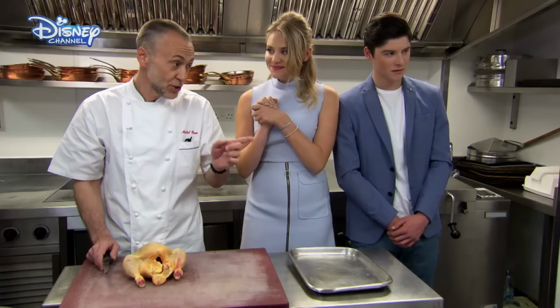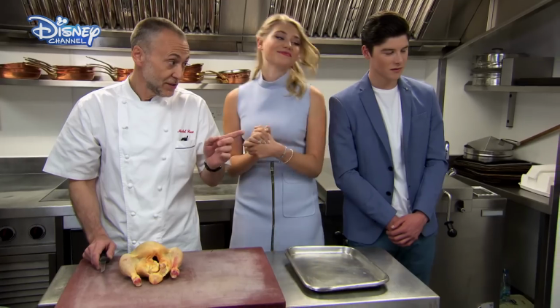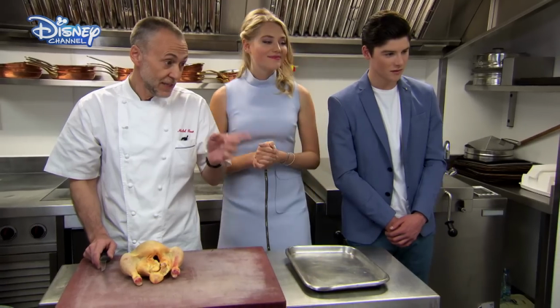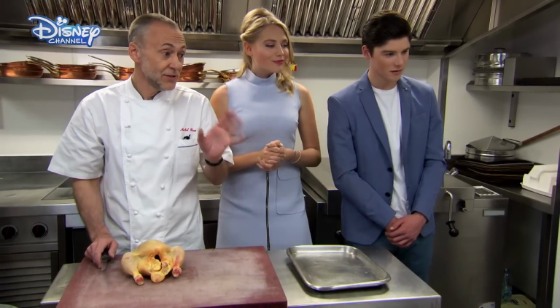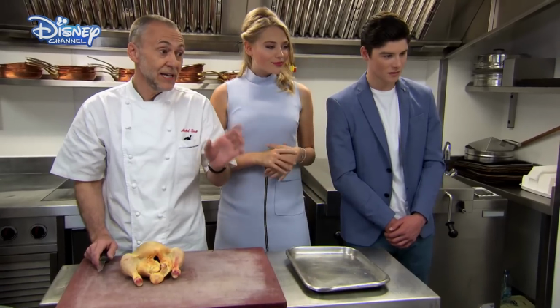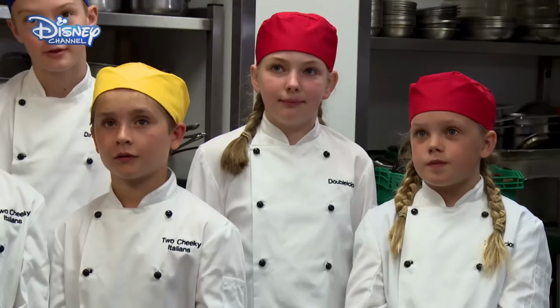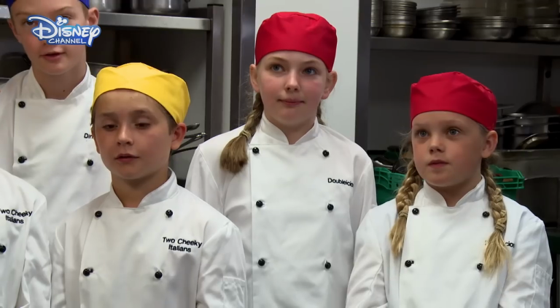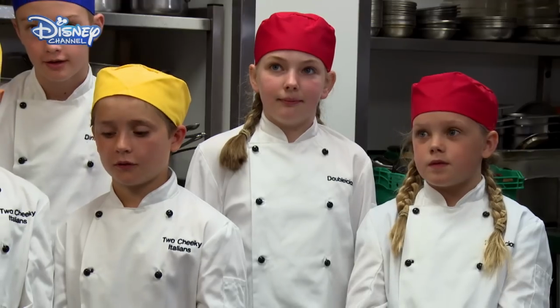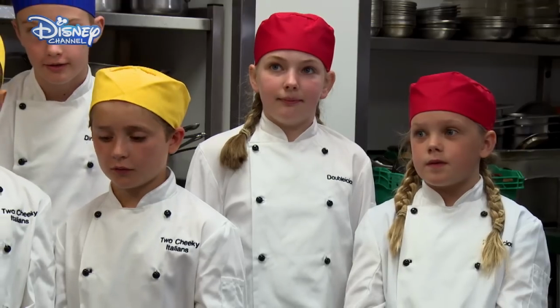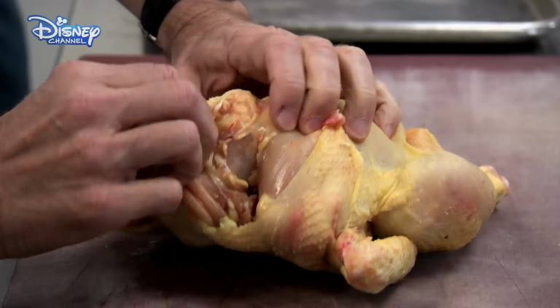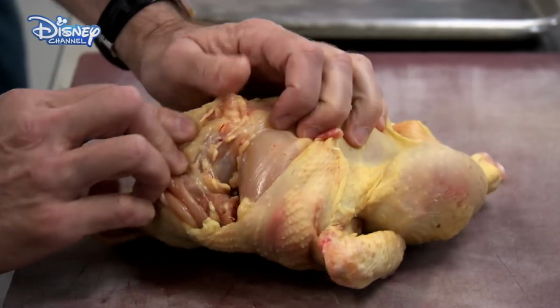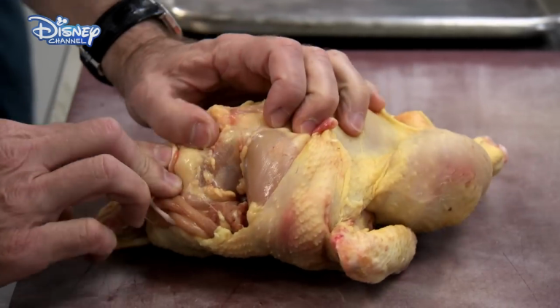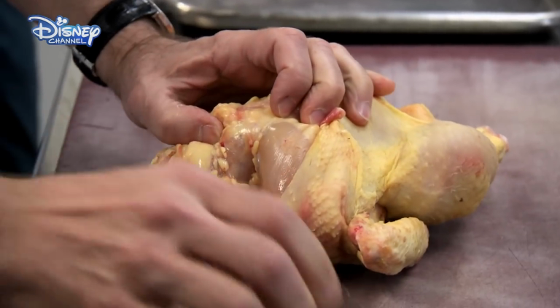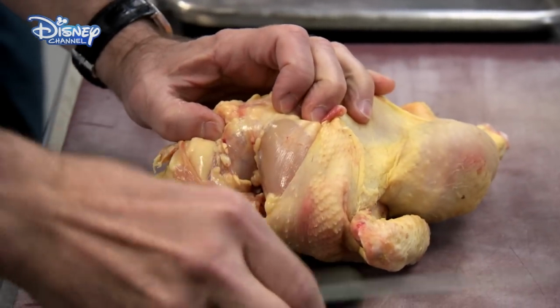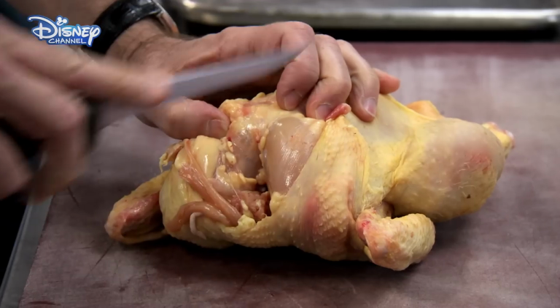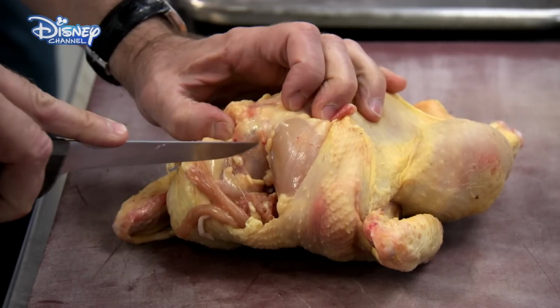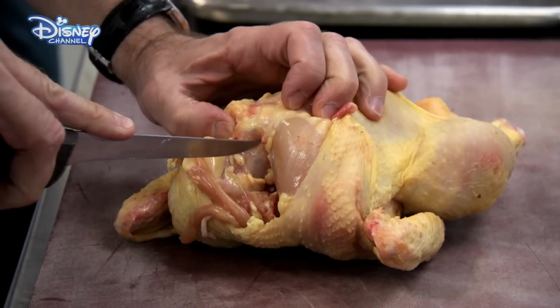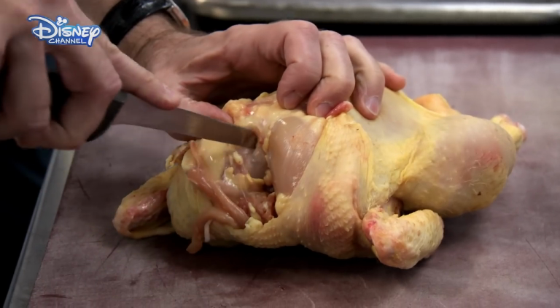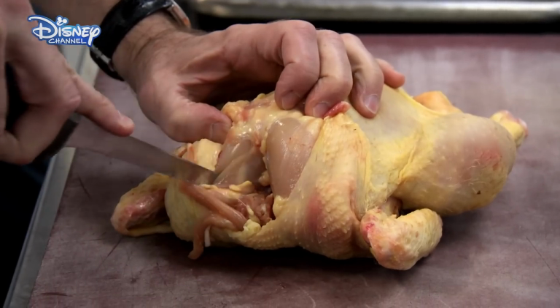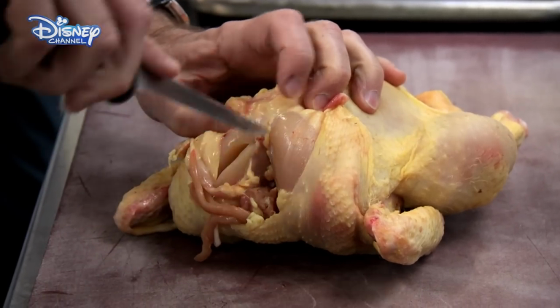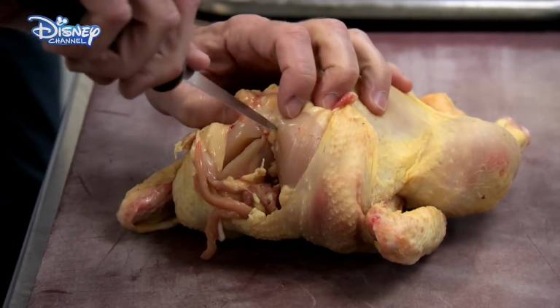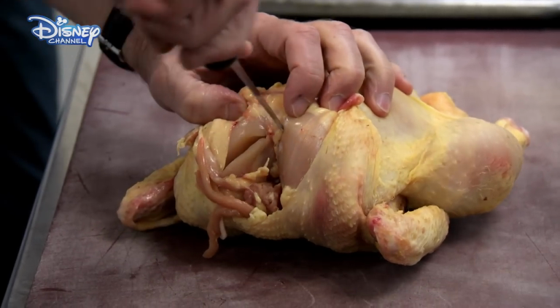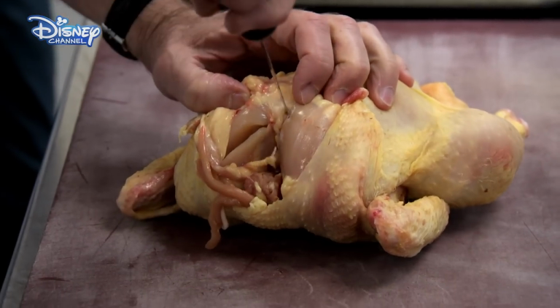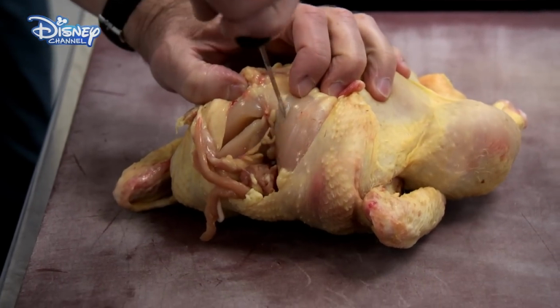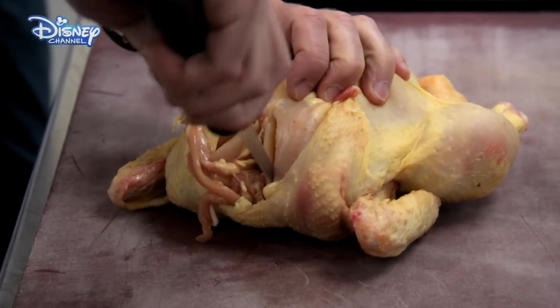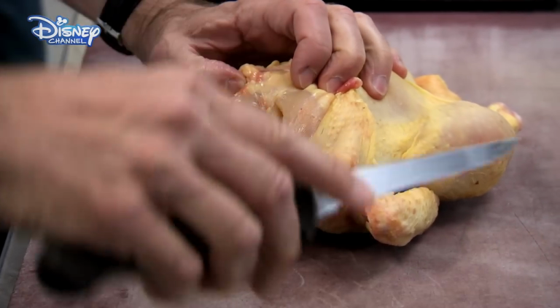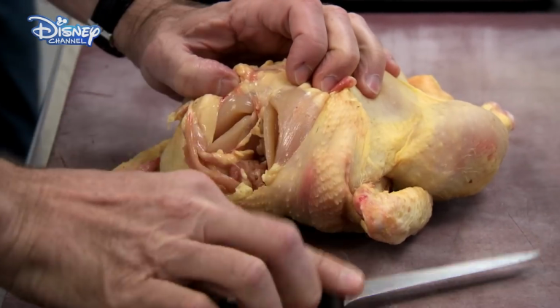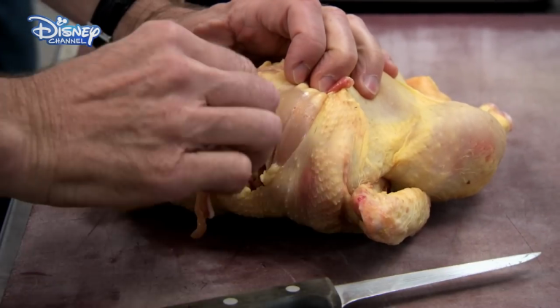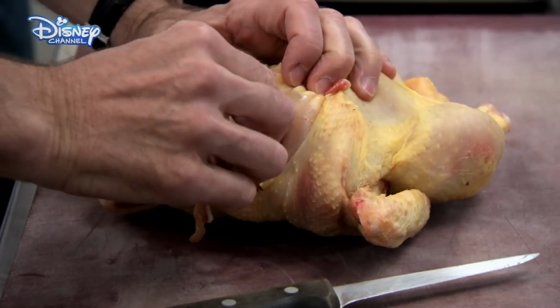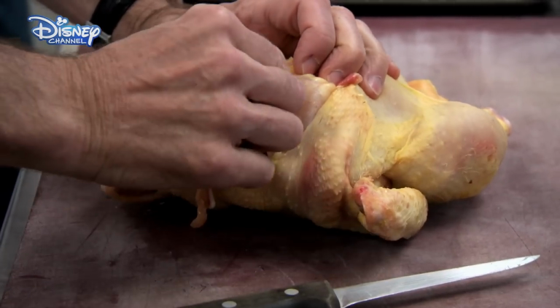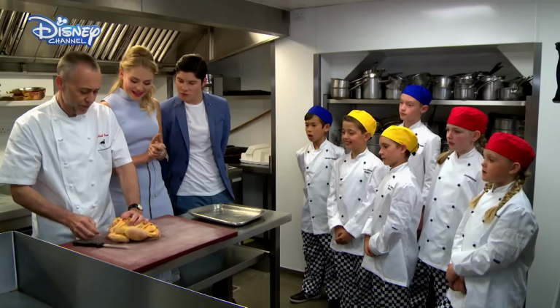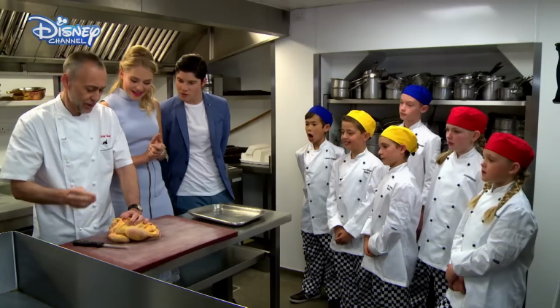Concentrate. This is a really important skill for a chef. A little trick of the trade is to remove the wishbone first. The point of the knife goes either side of the wishbone and pull it out.